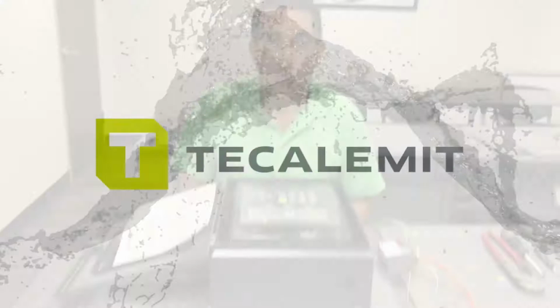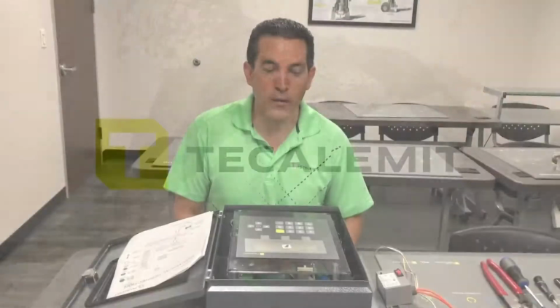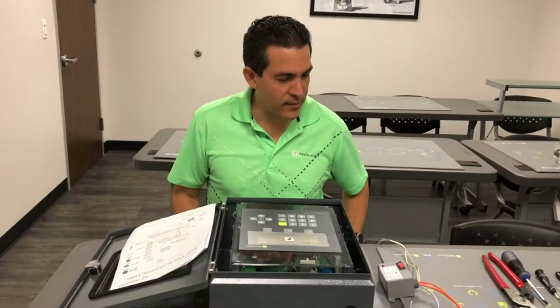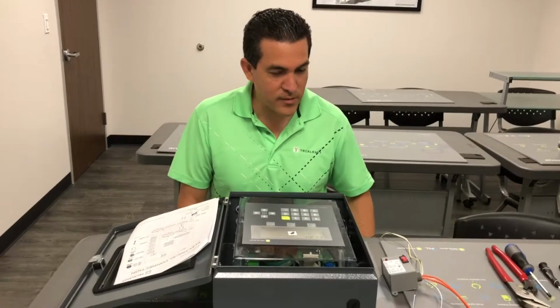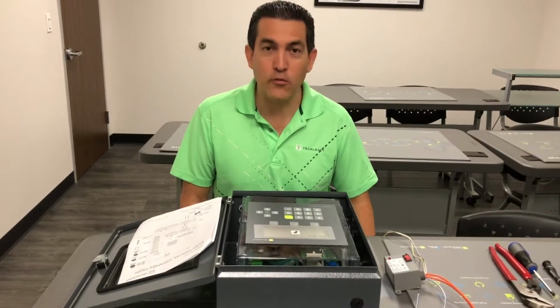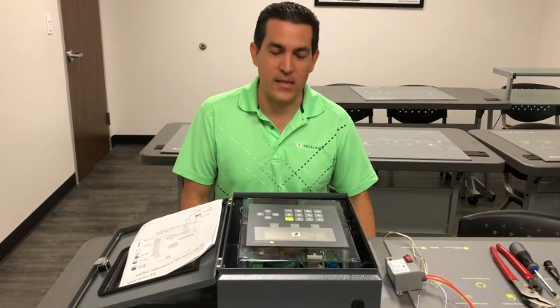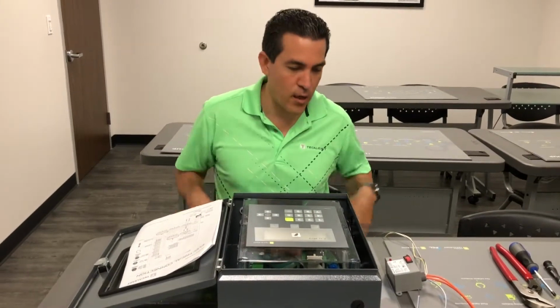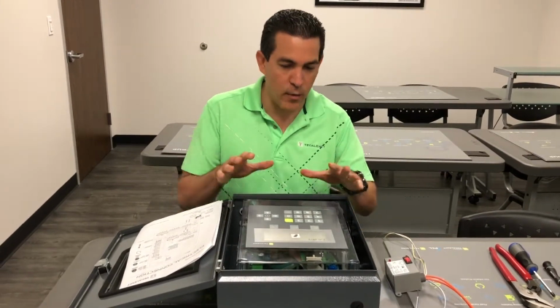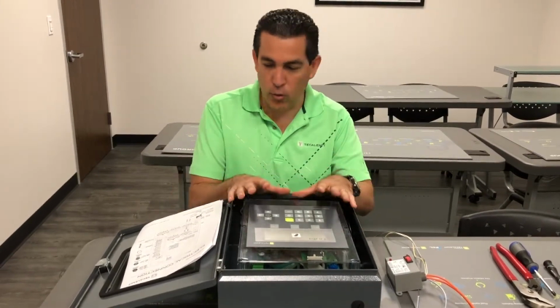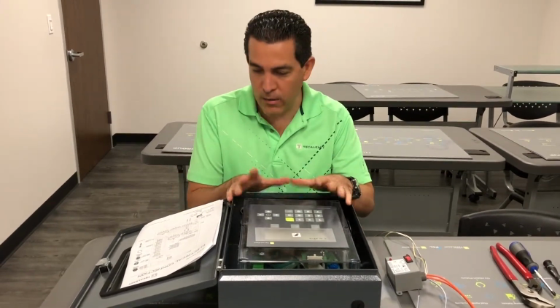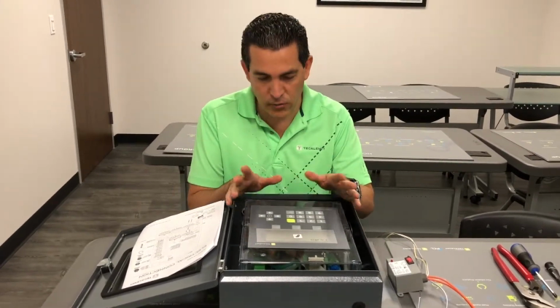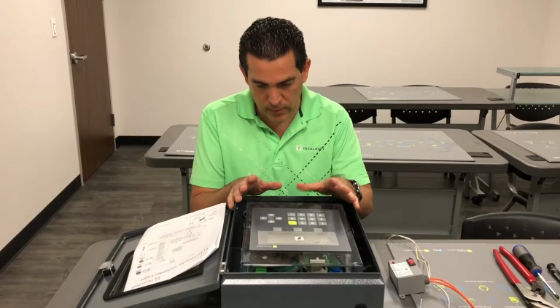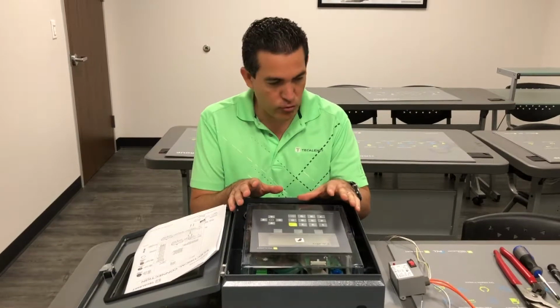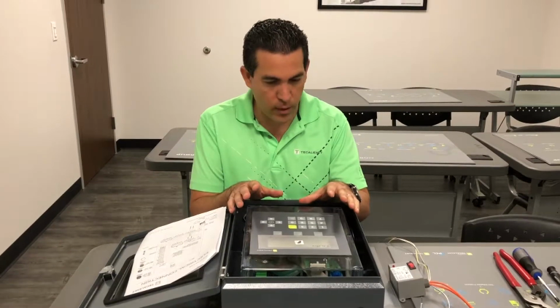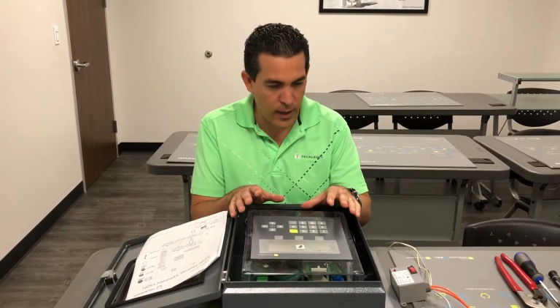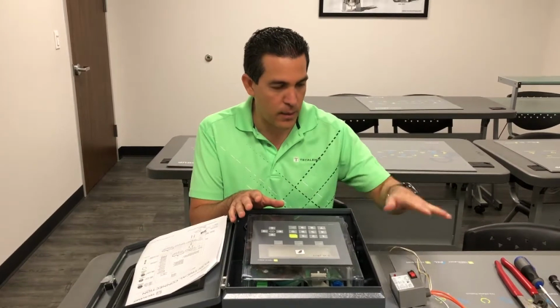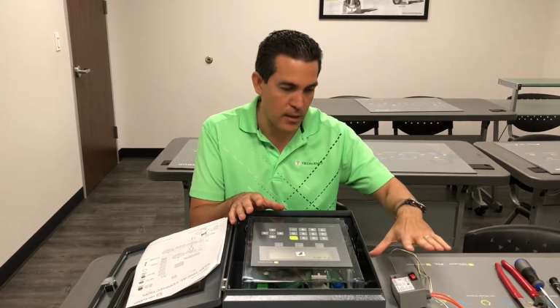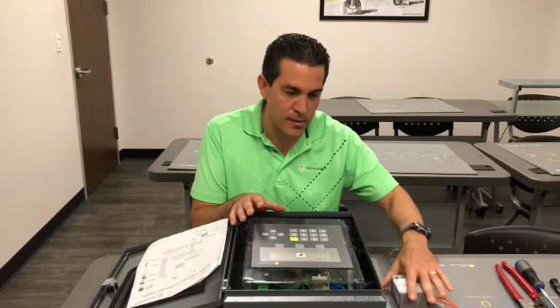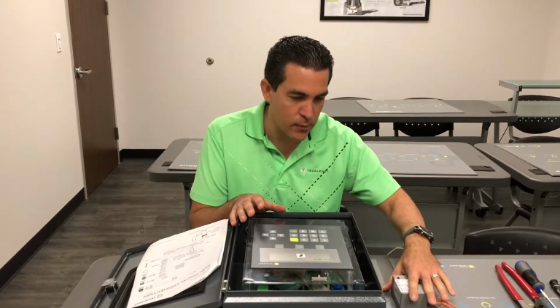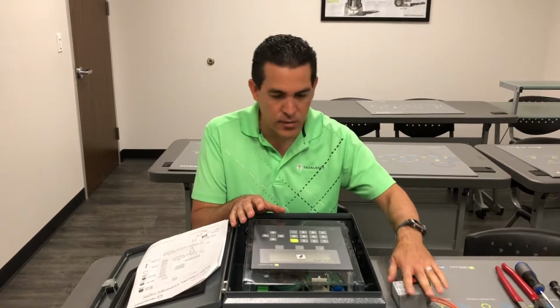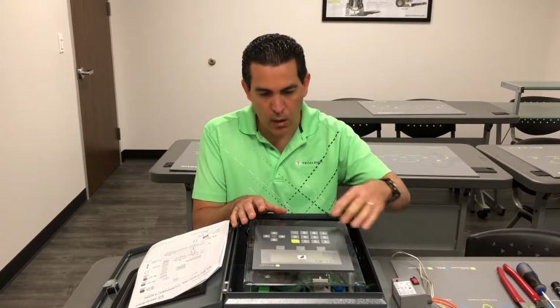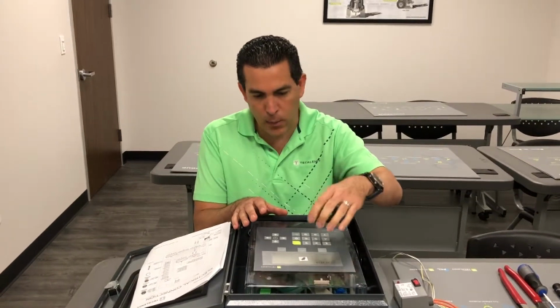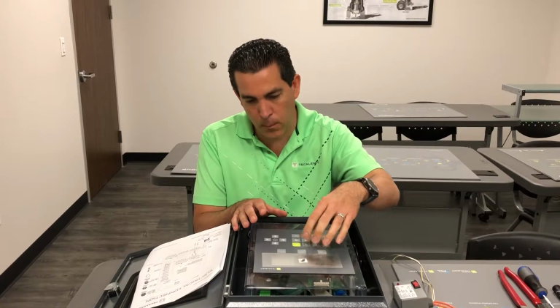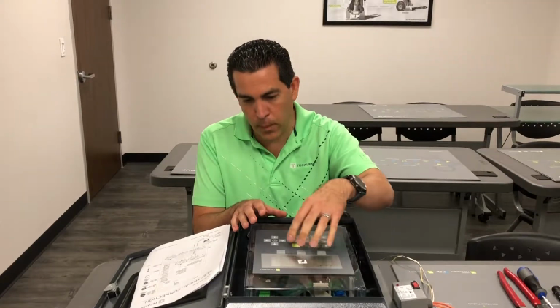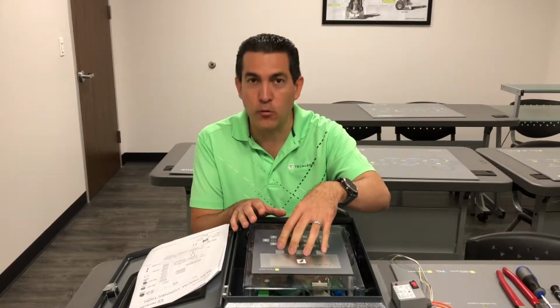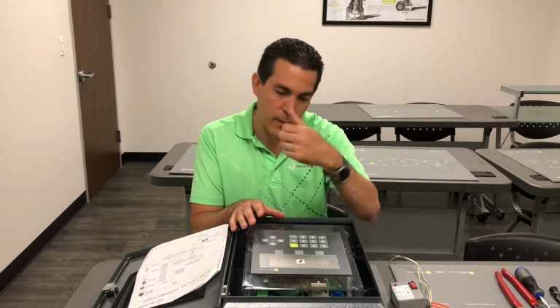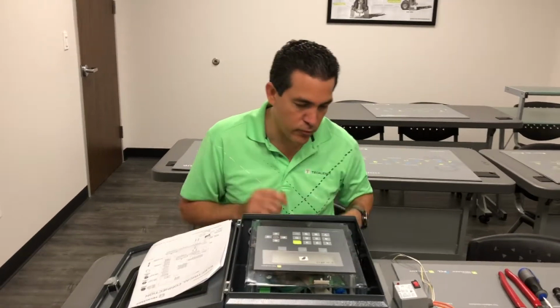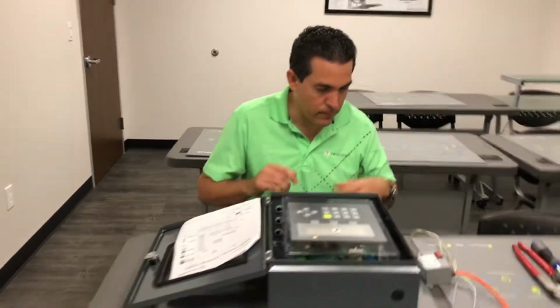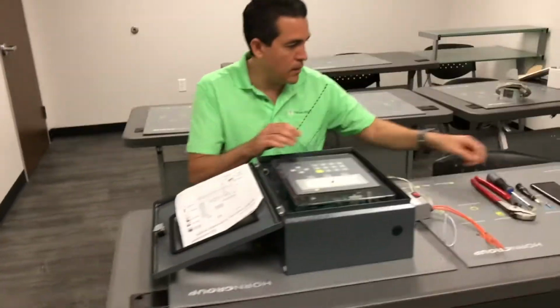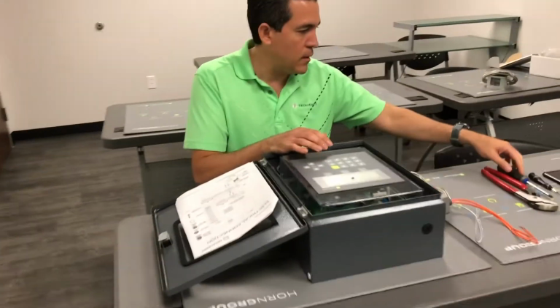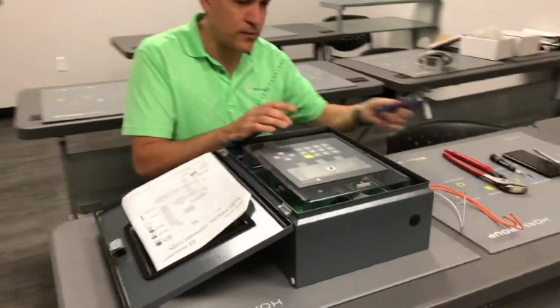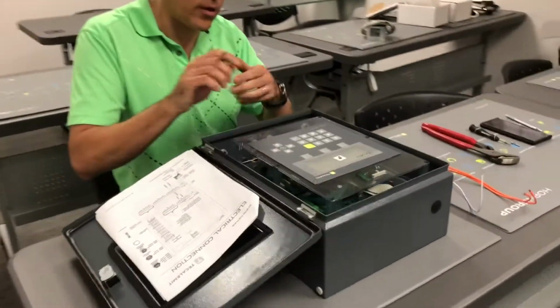Welcome back. This is Module 8 — here we're going to guide you and teach you how to hook up the contactor relays on a per-pump module. Come around and let me show you.